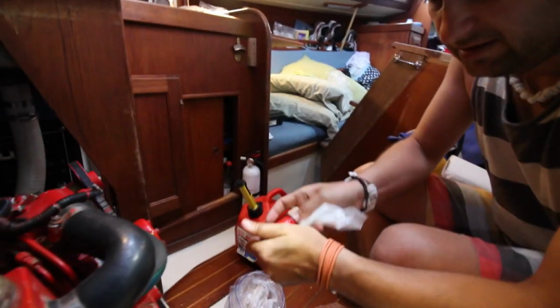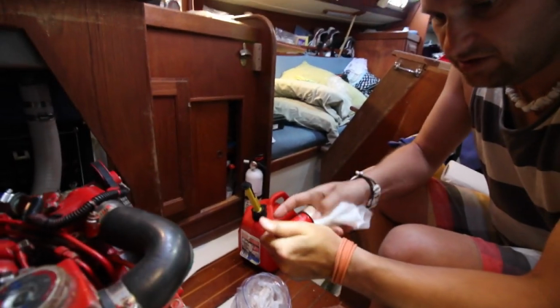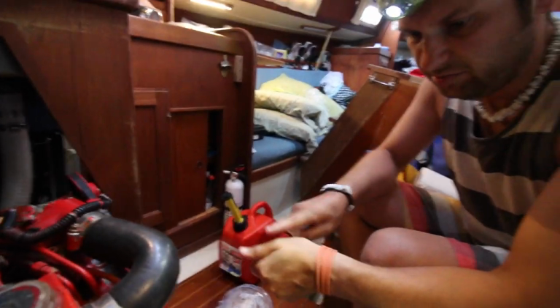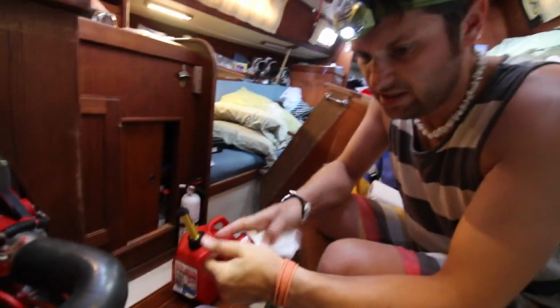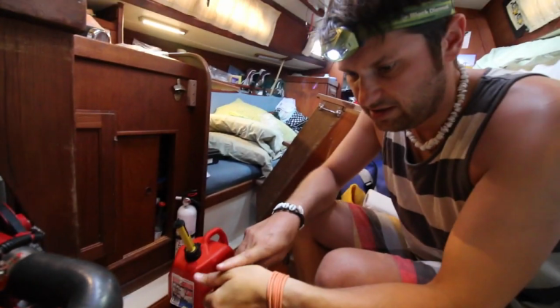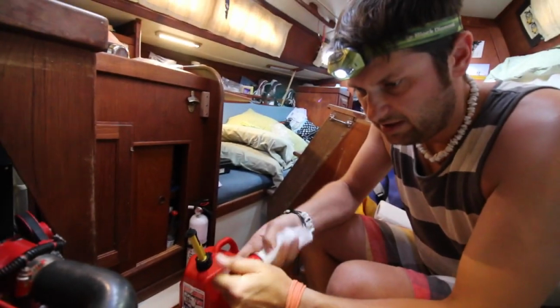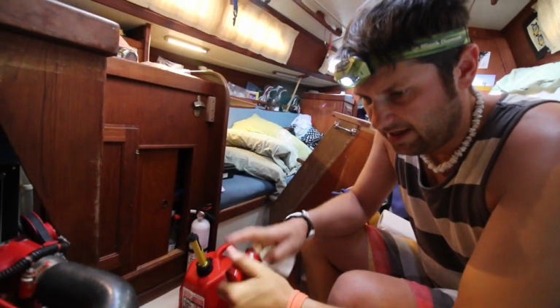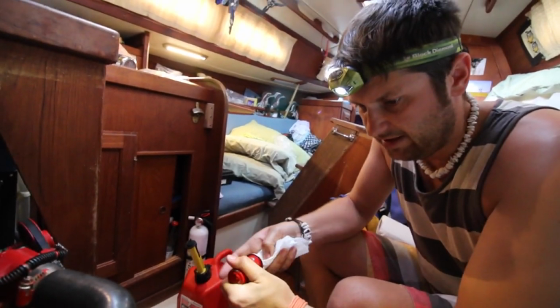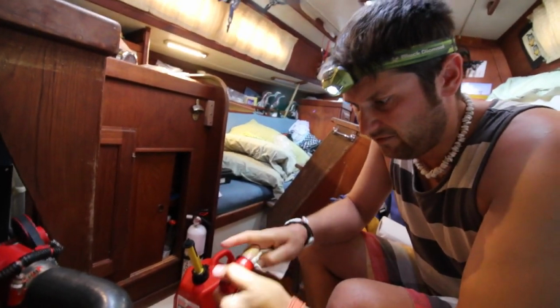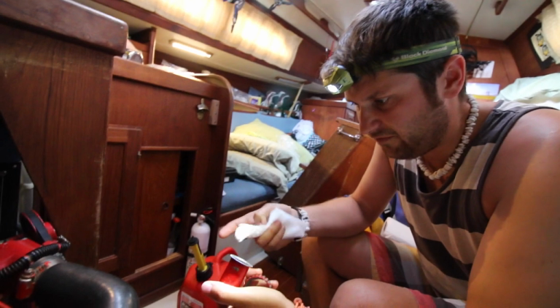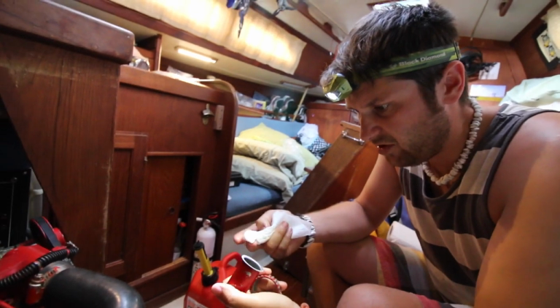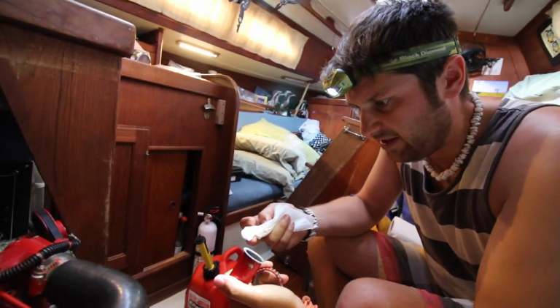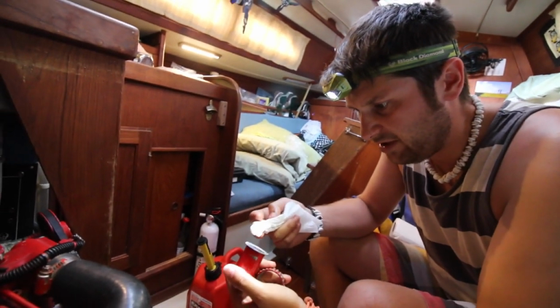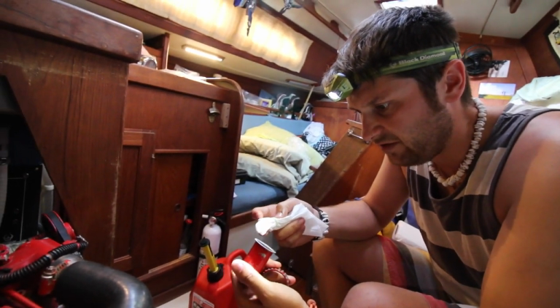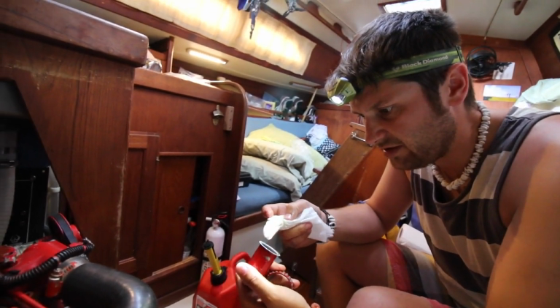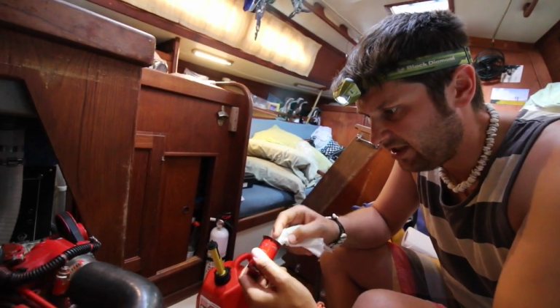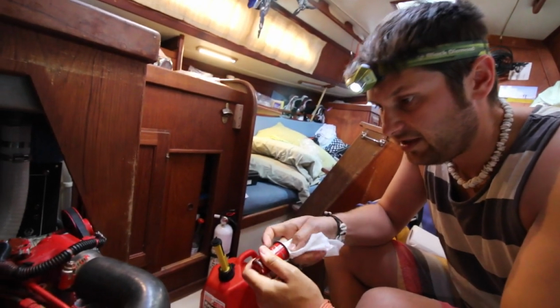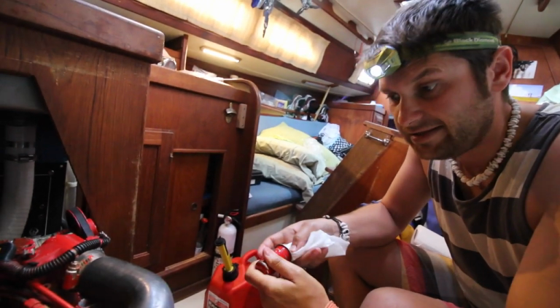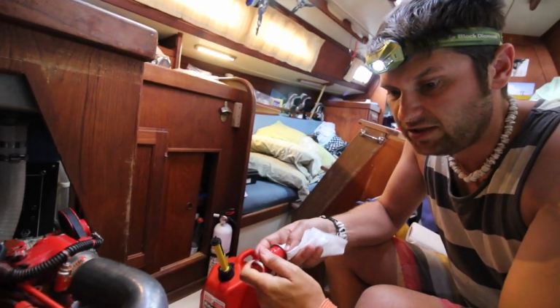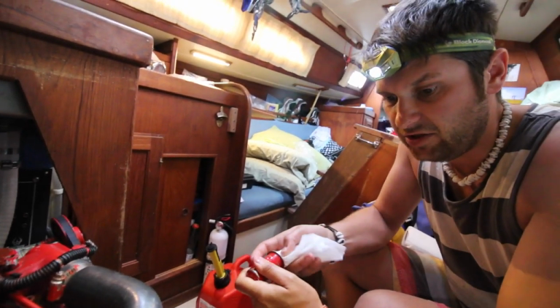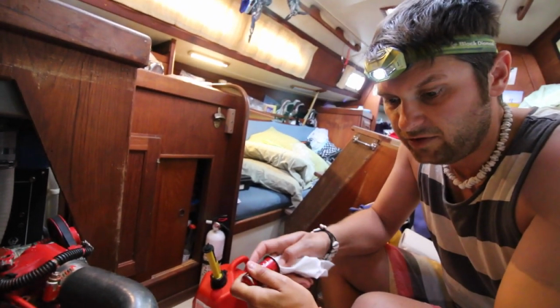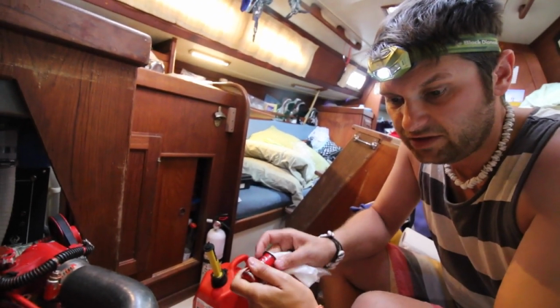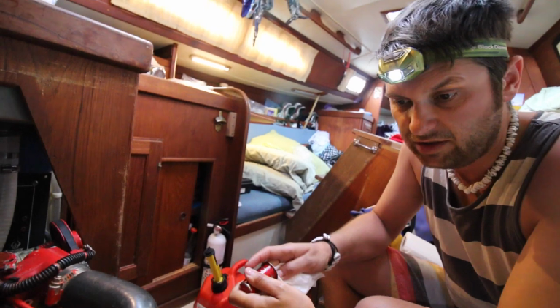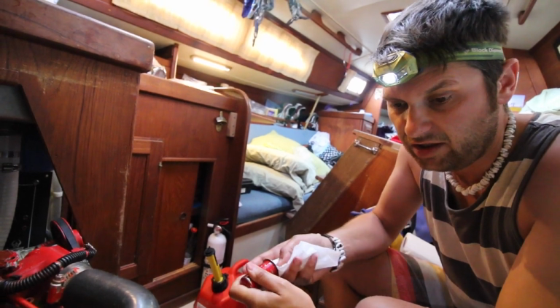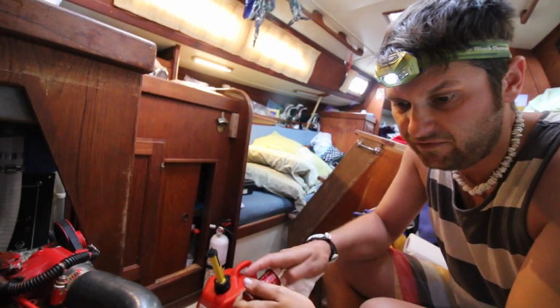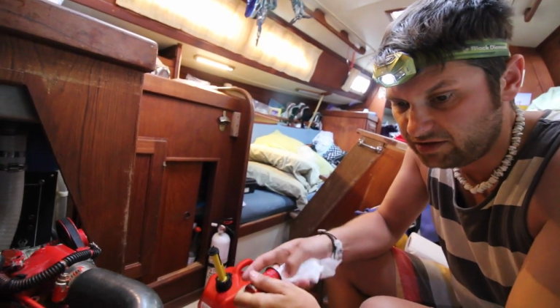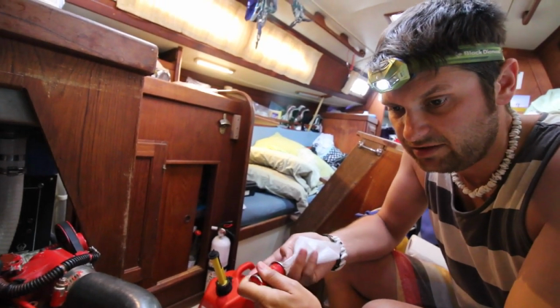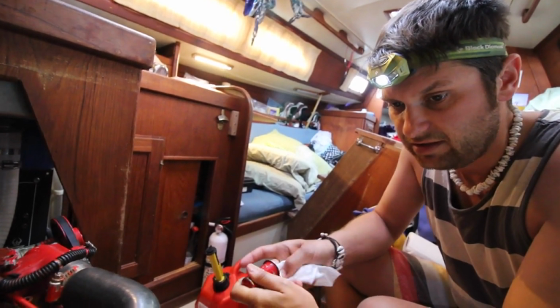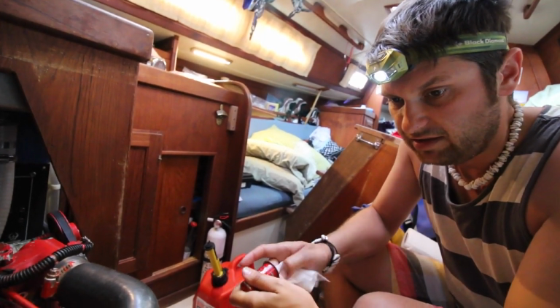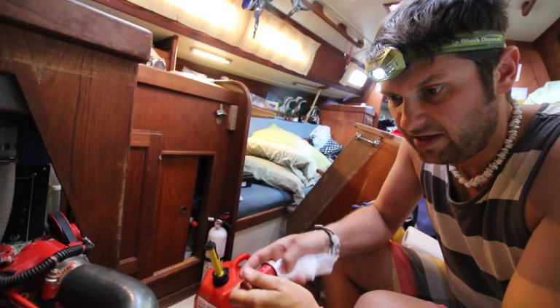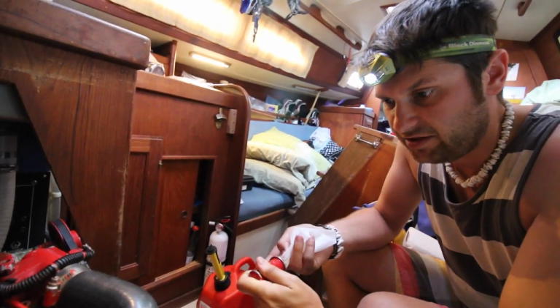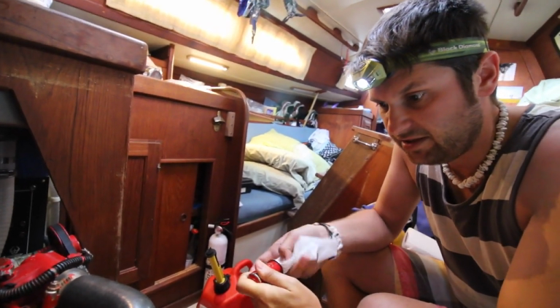So you don't want to be out far from home without plenty of filters on hand. It's not just one filter — you can clog all three filters and you've got a real mess on your hands.